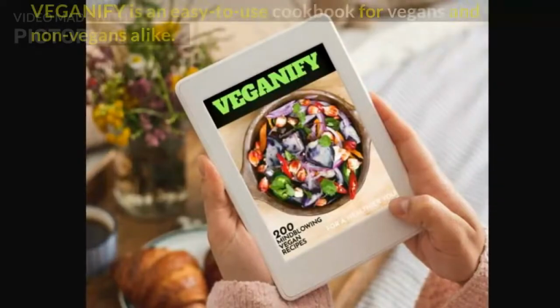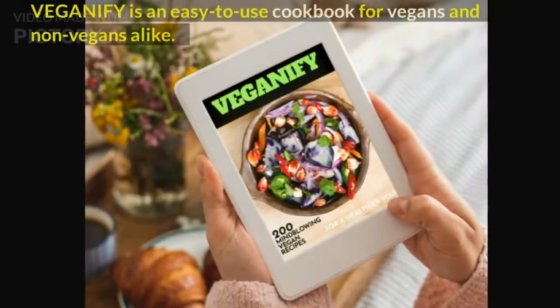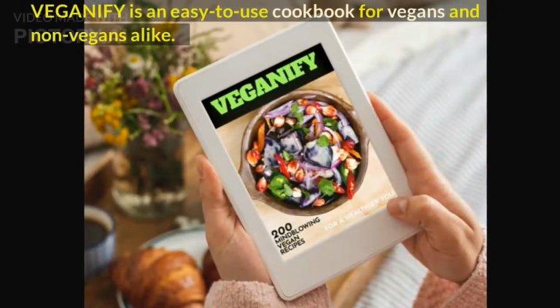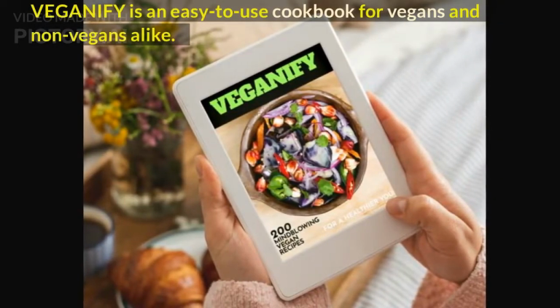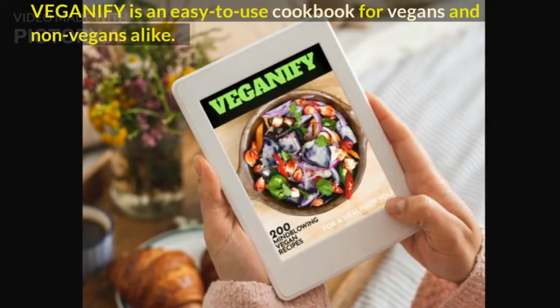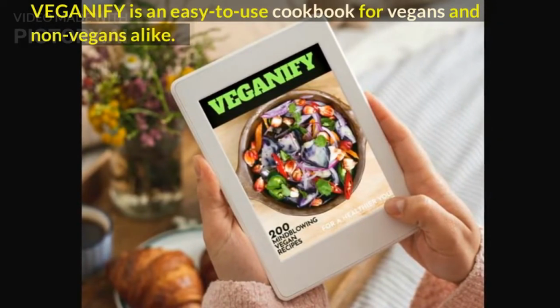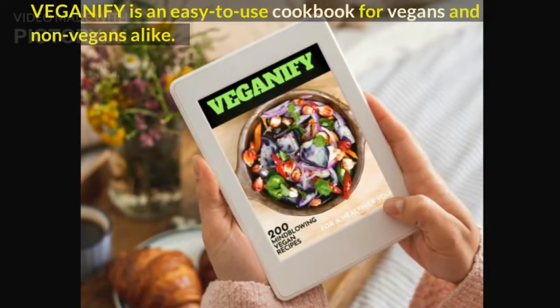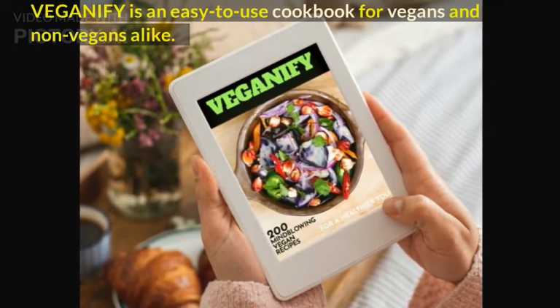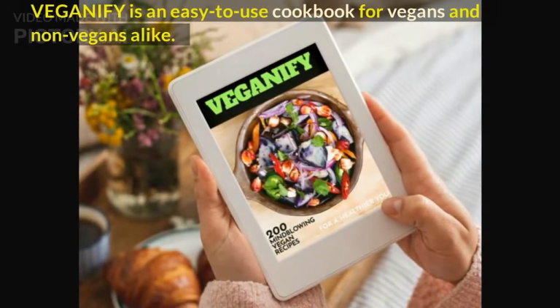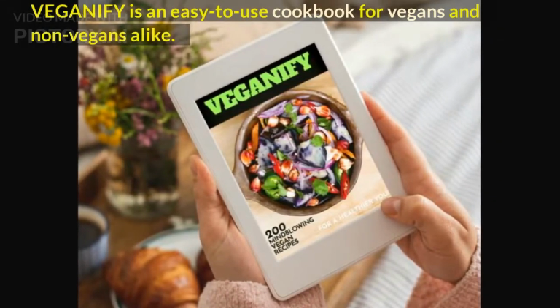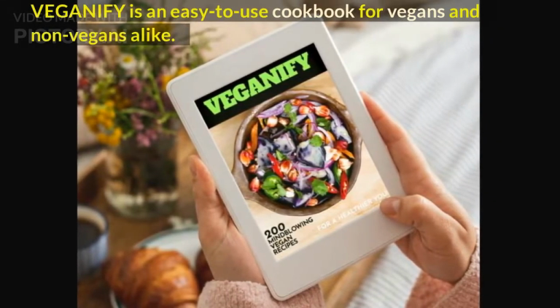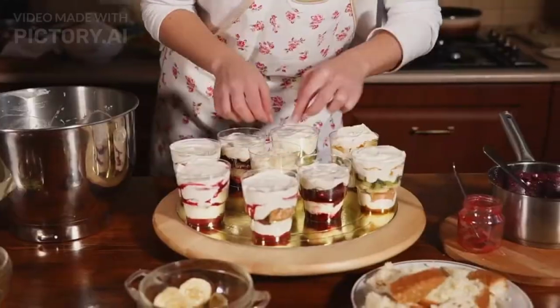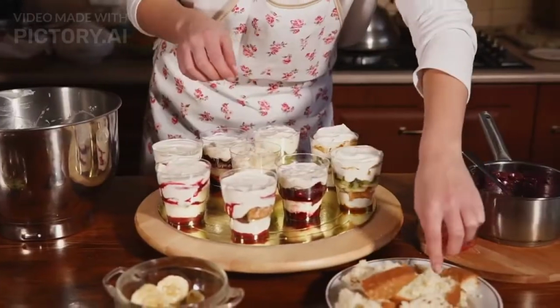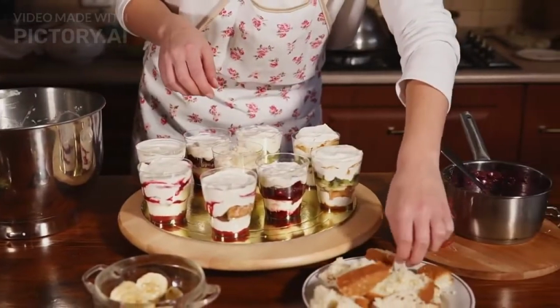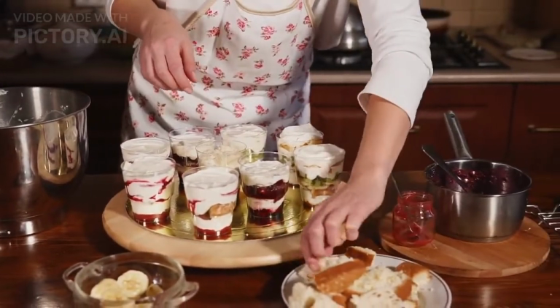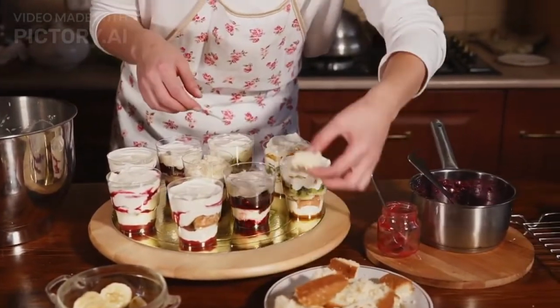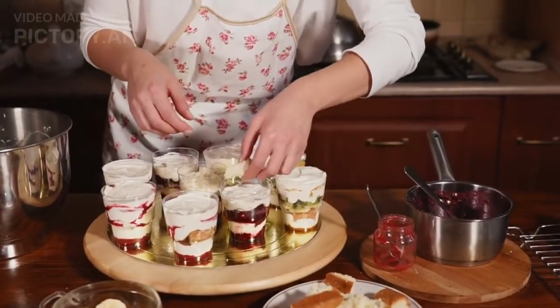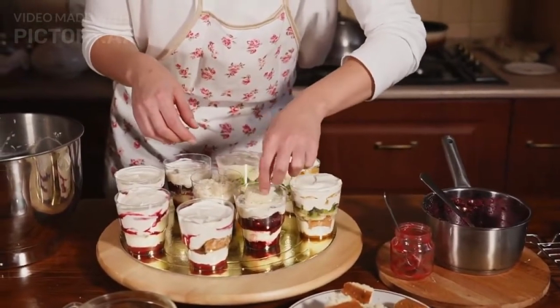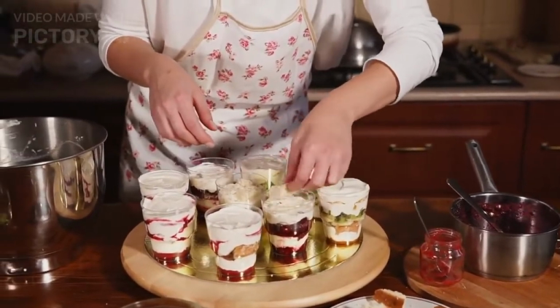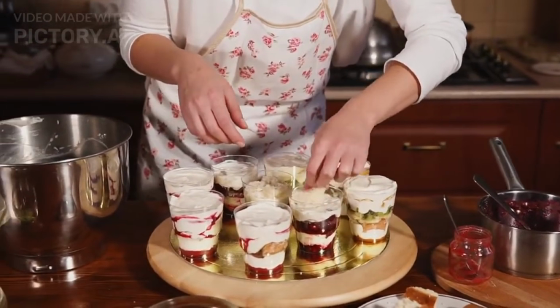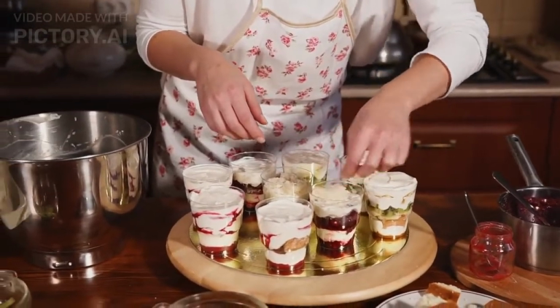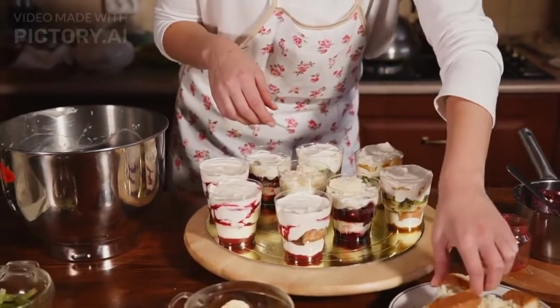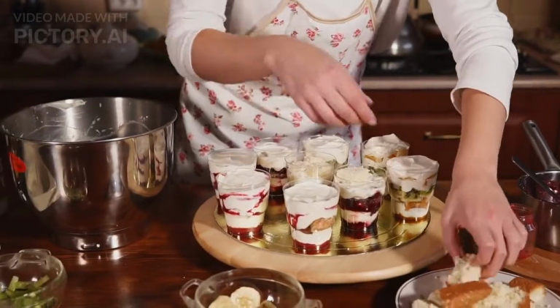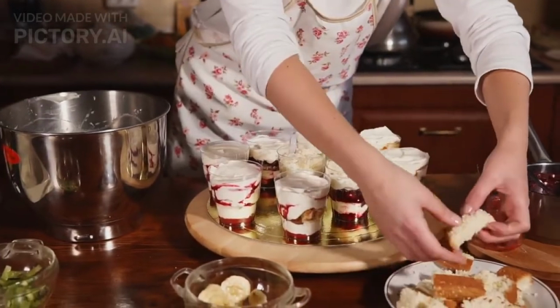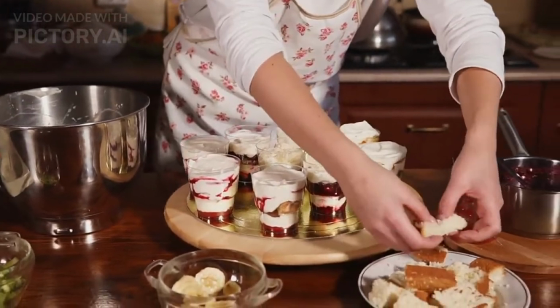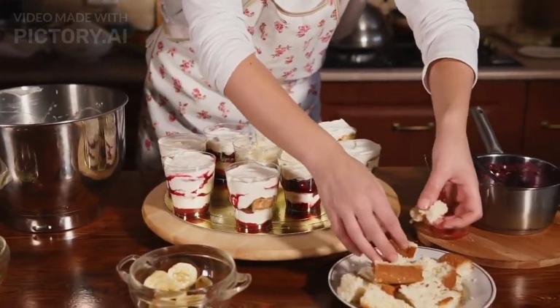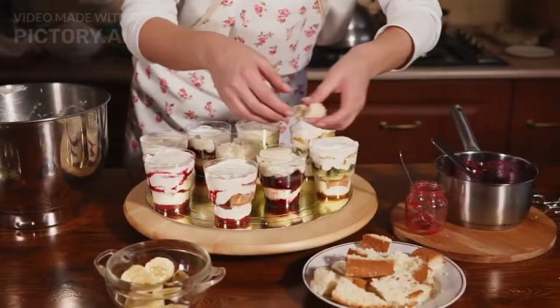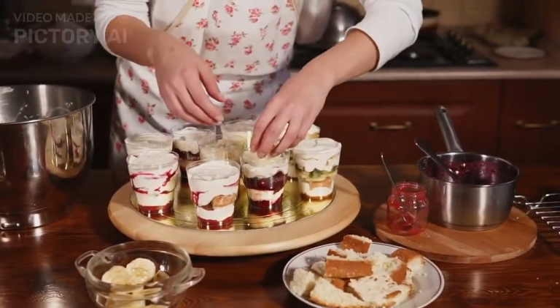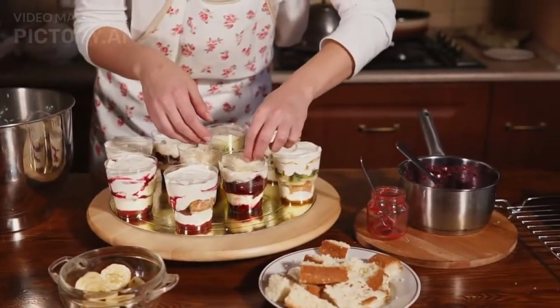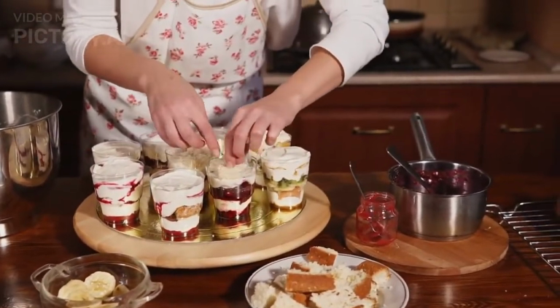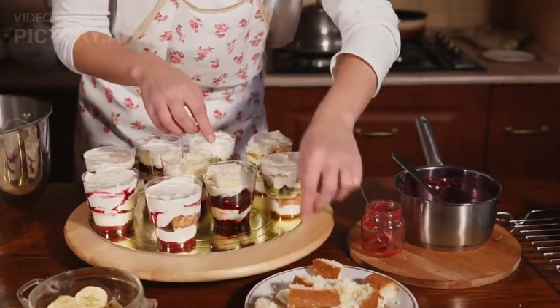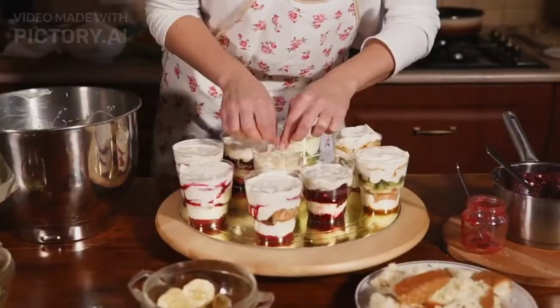Veganify is an easy-to-use cookbook for vegans and non-vegans alike. The book includes over 200 delicious recipes ranging from appetizers to desserts, including breakfast, lunch, dinner, snacks, drinks, and more.